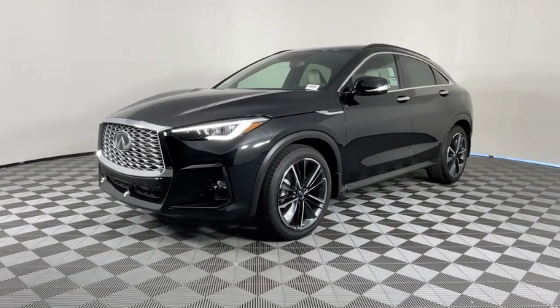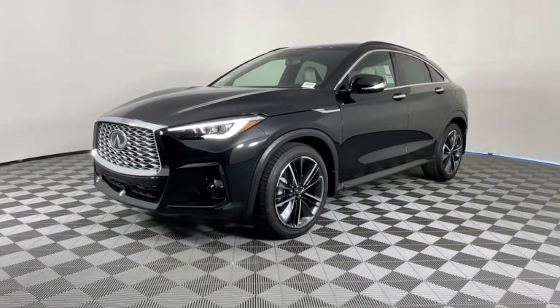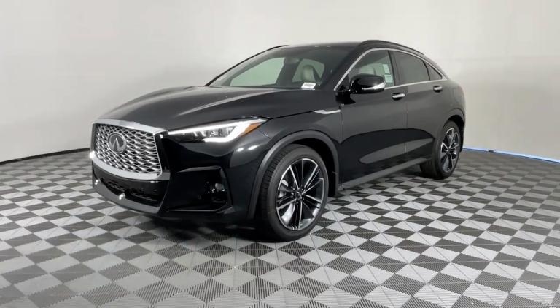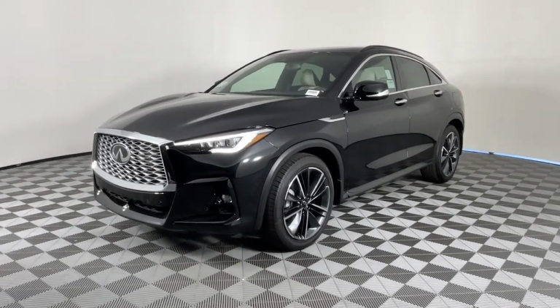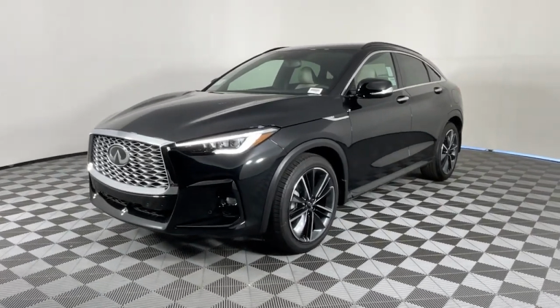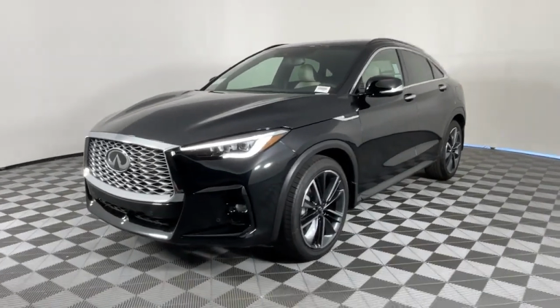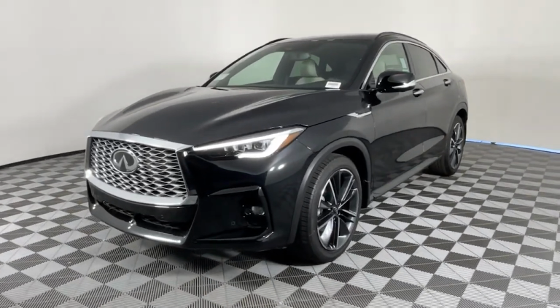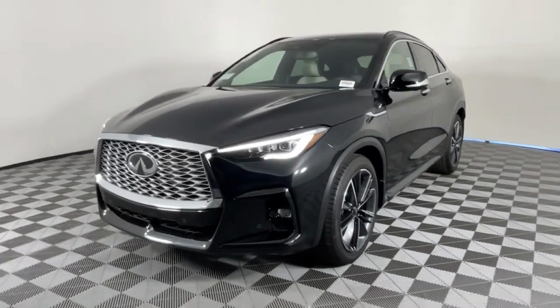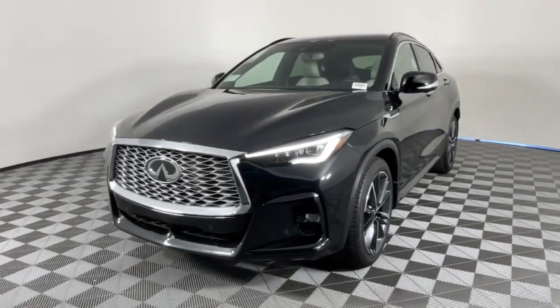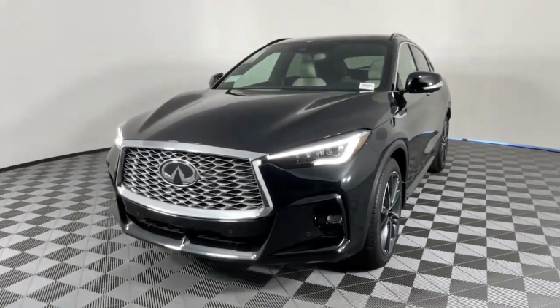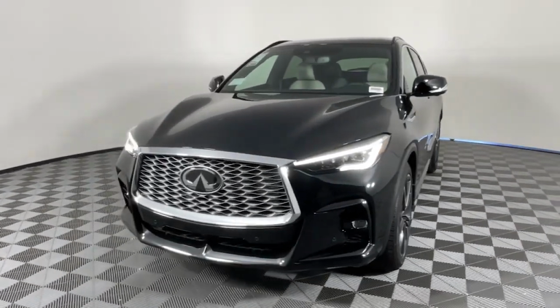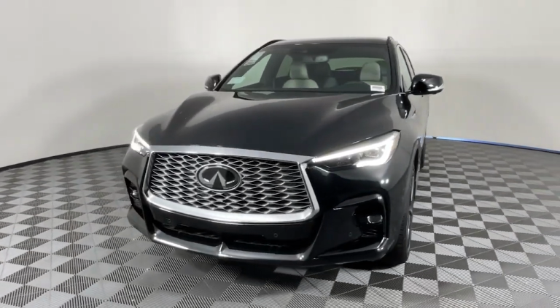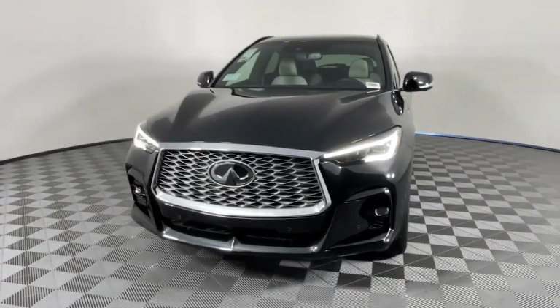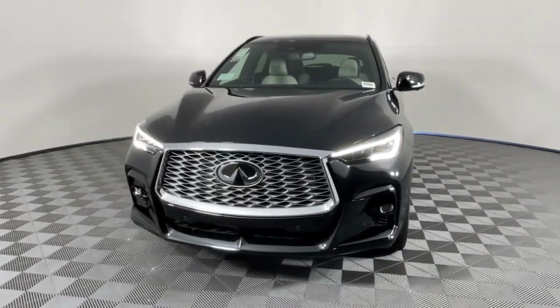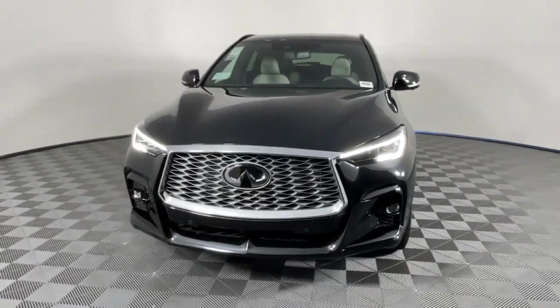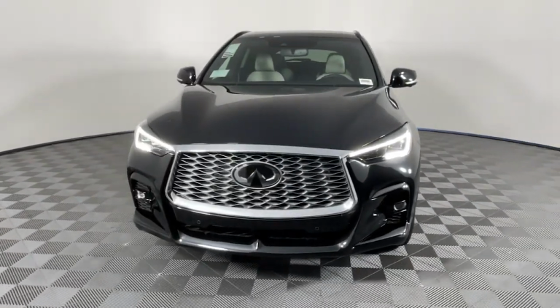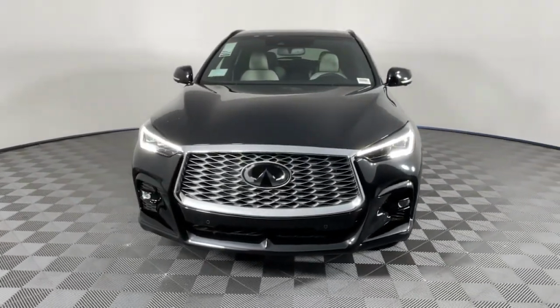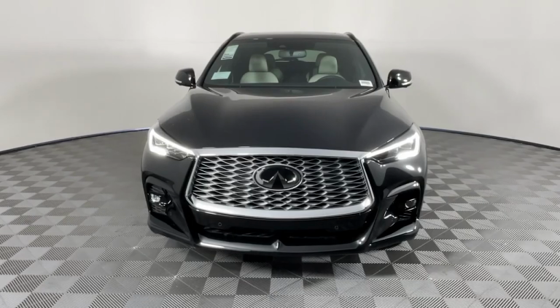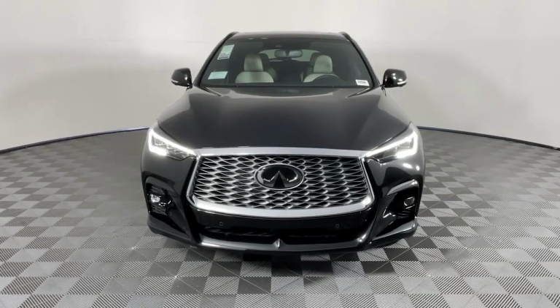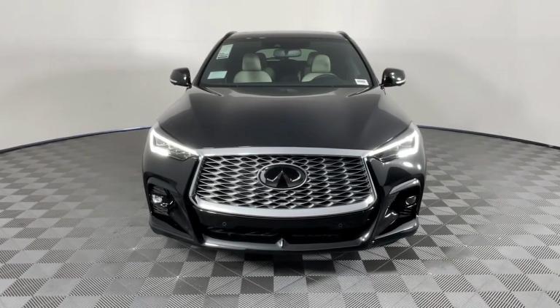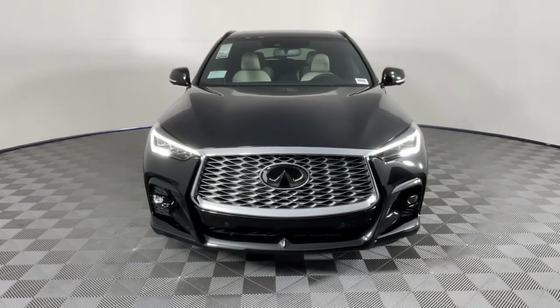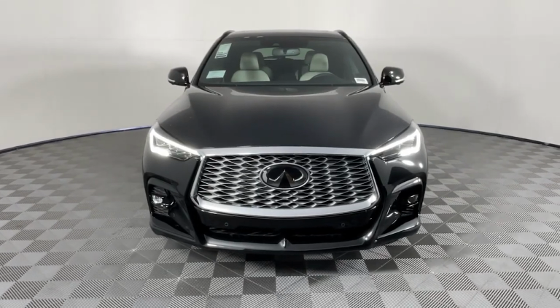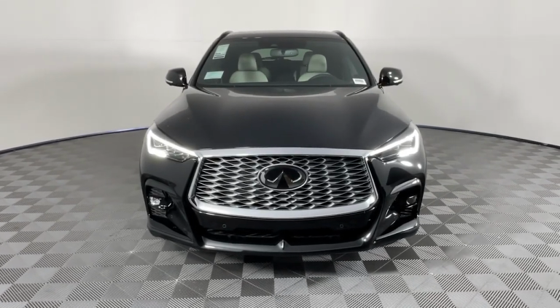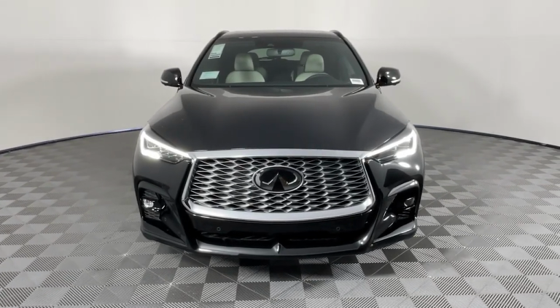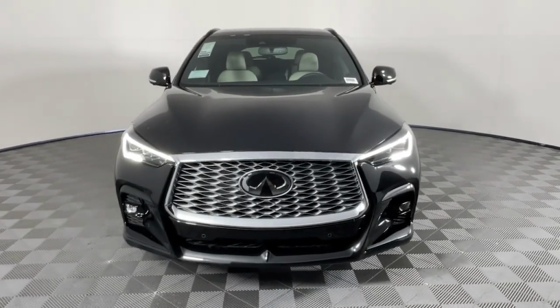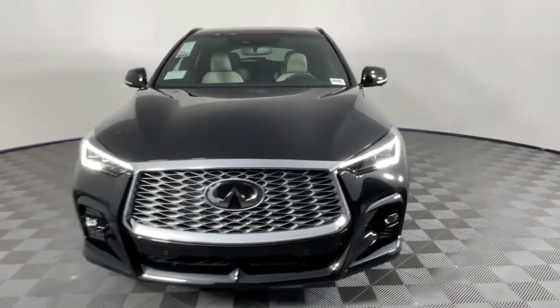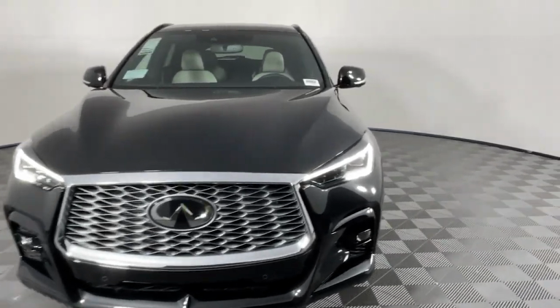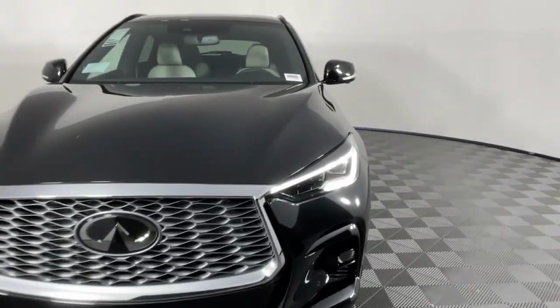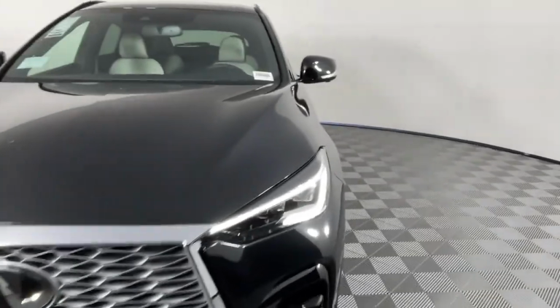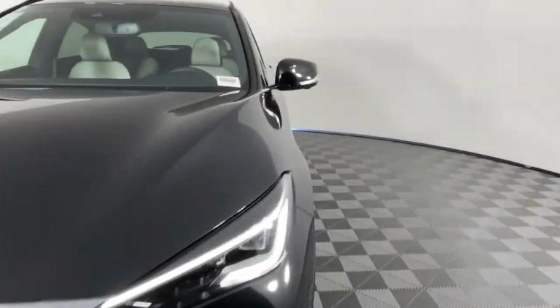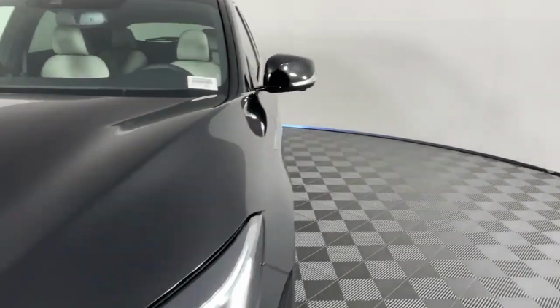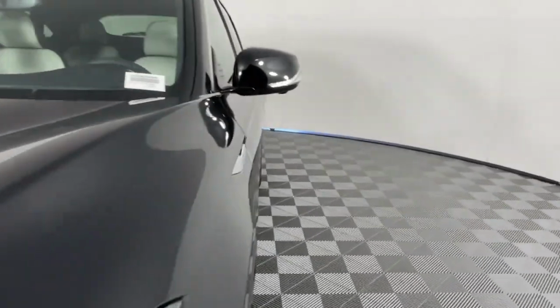Indulge your passion for elegance. Get into this QX55 and go places. Come in for a fun and easy test drive. Our team will make it the best part of your day.